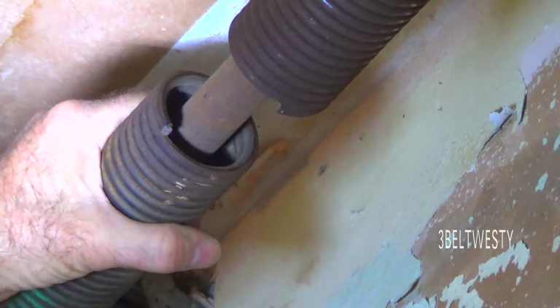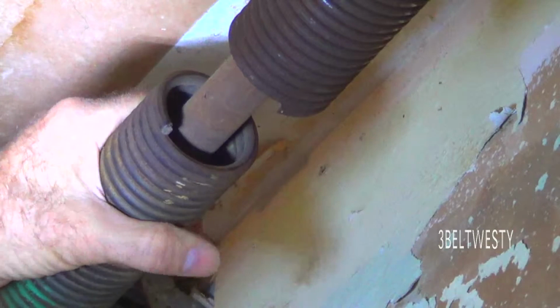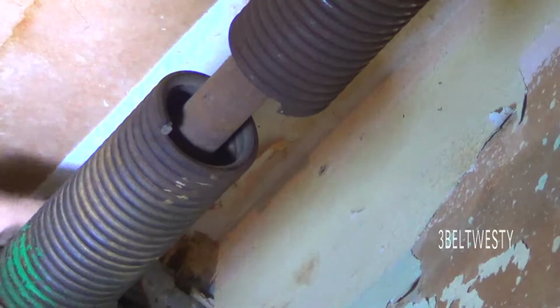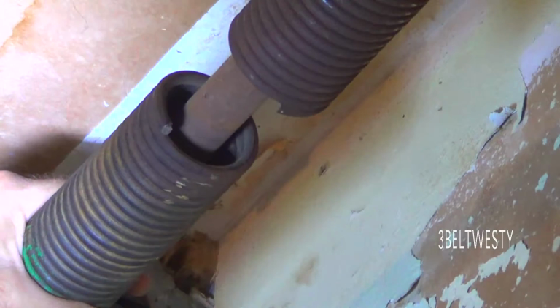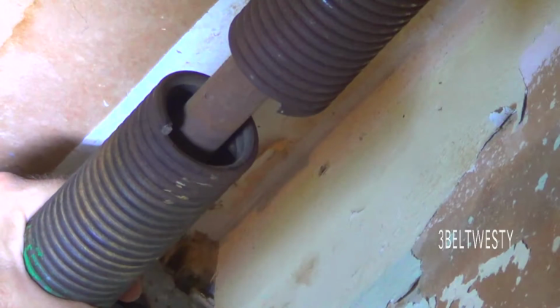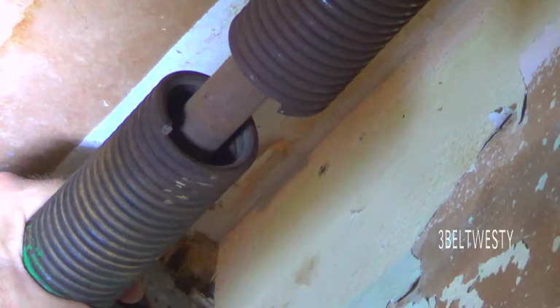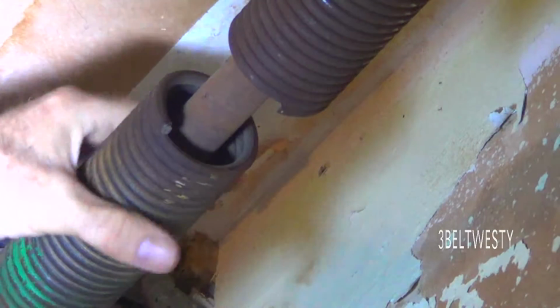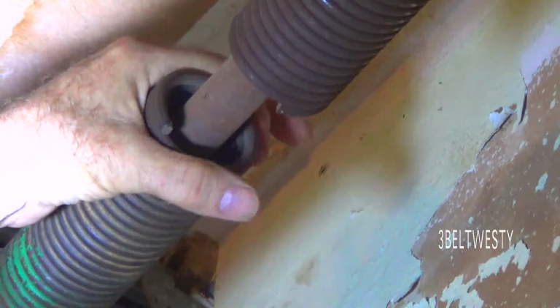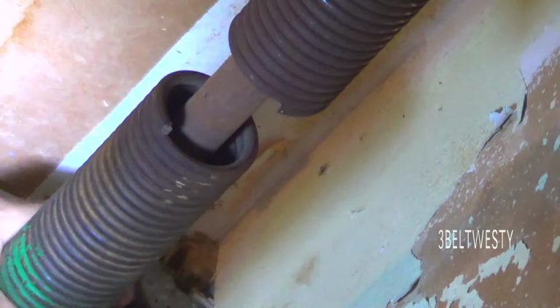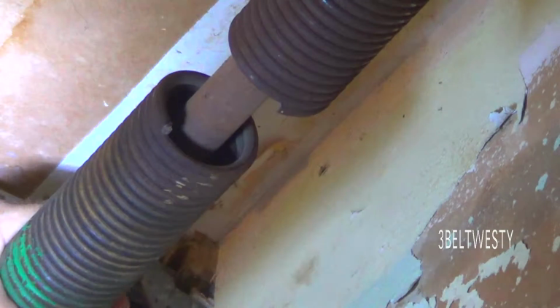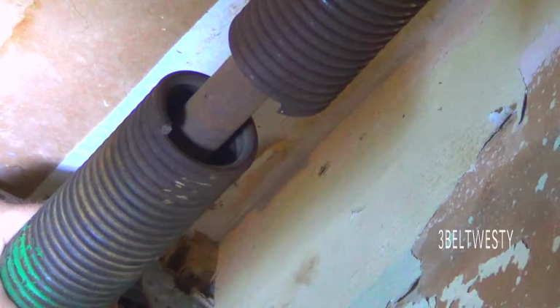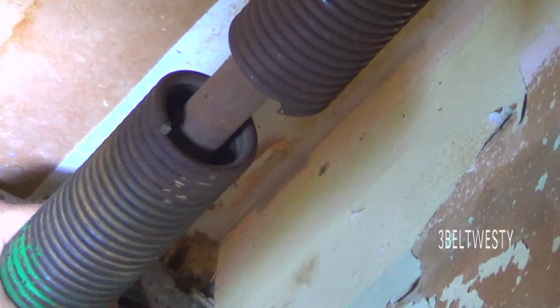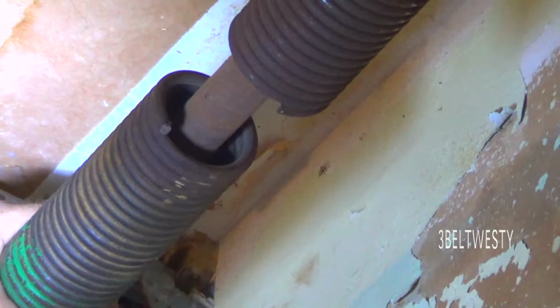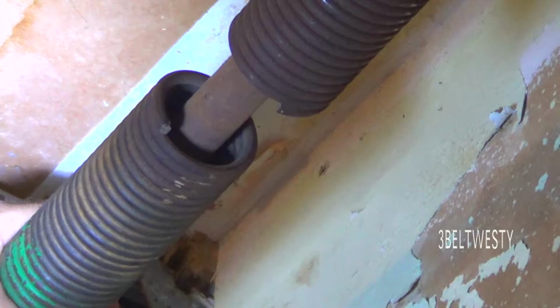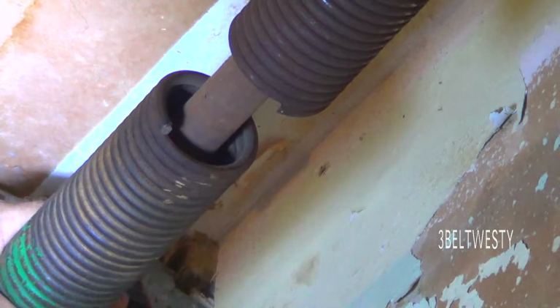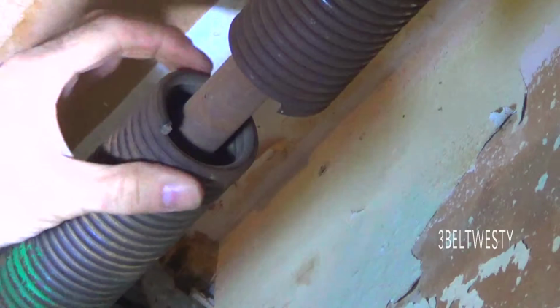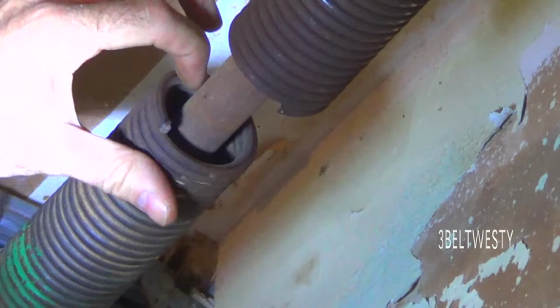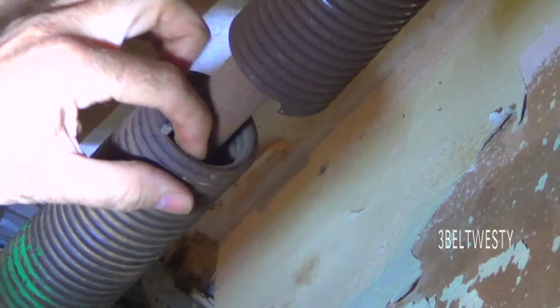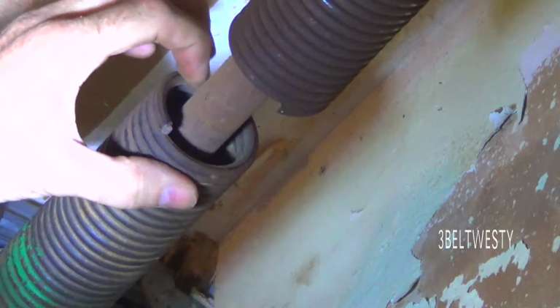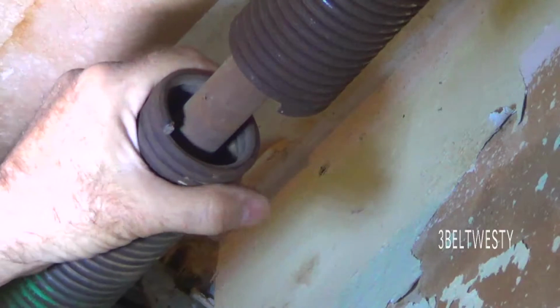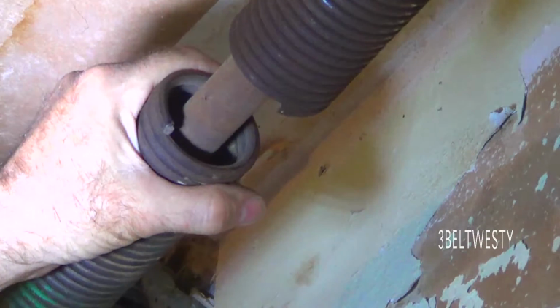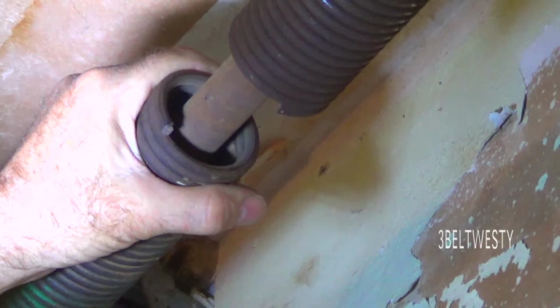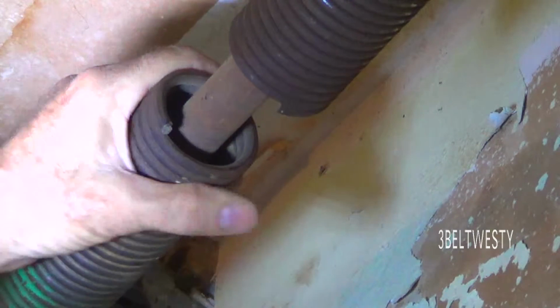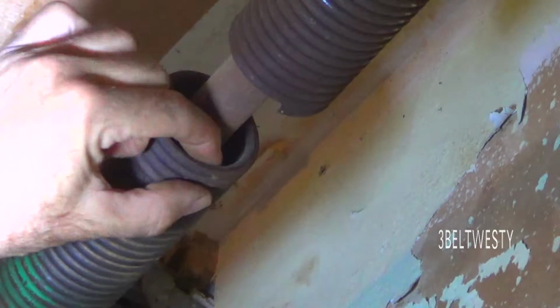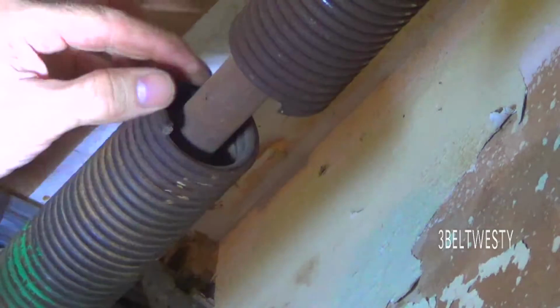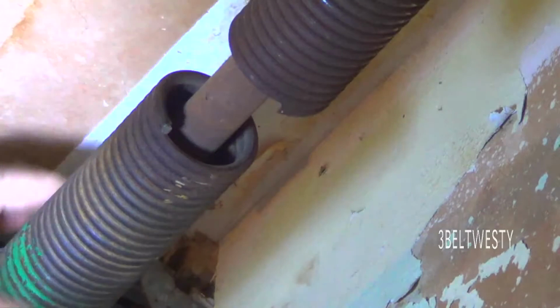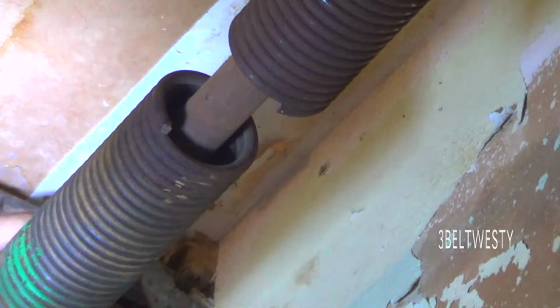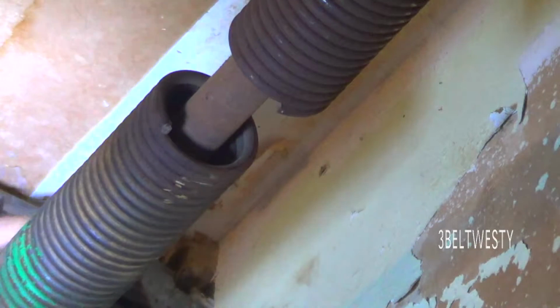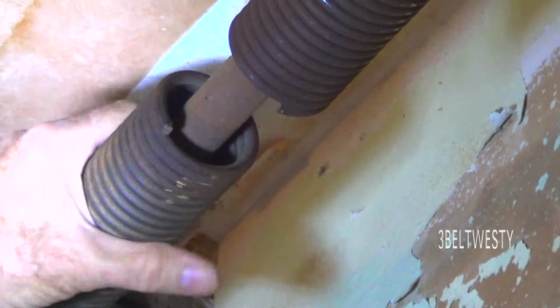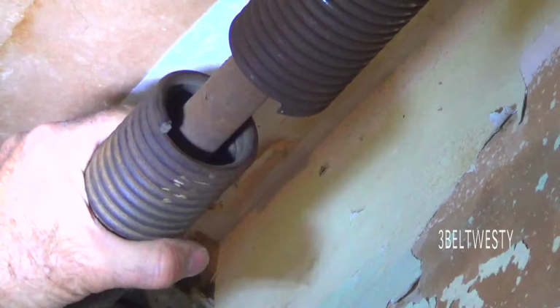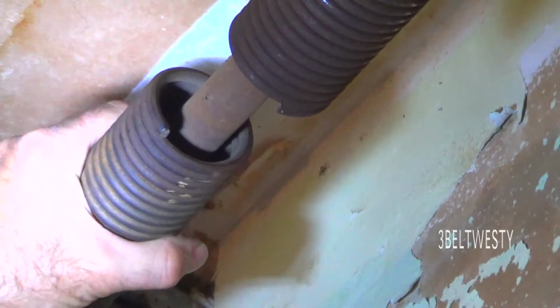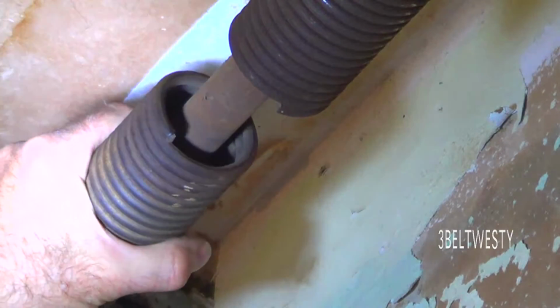This particular one has got 20 coils in five inches, so it's a quarter-inch diameter wire. The ID on this is one and three-fourths, and the total length of this is around 30 inches.